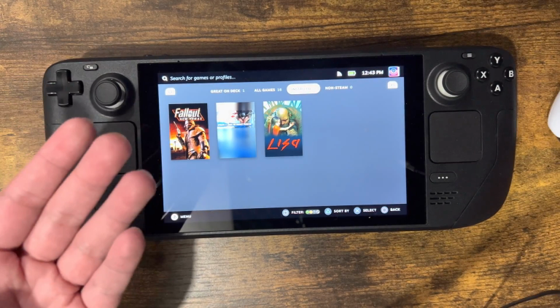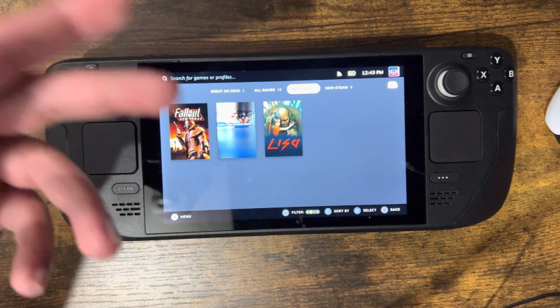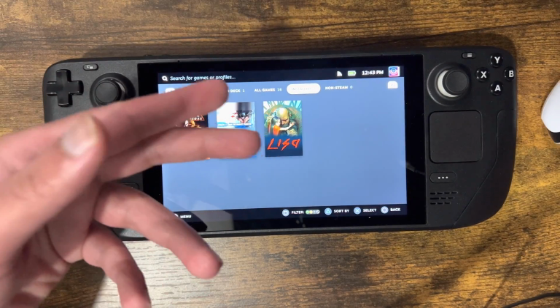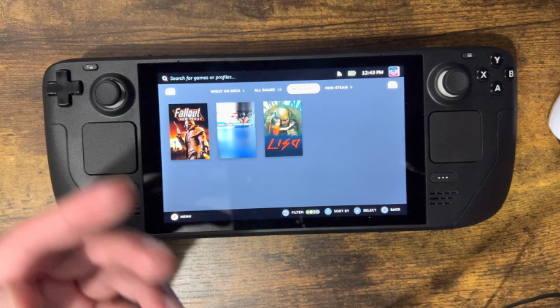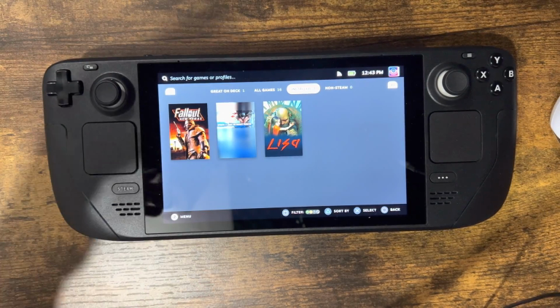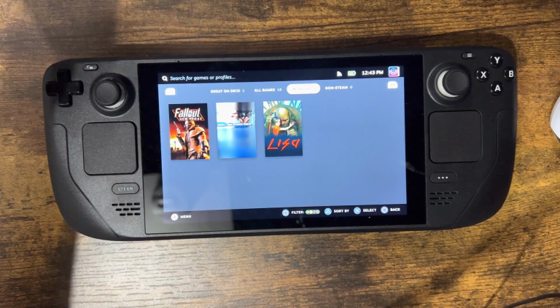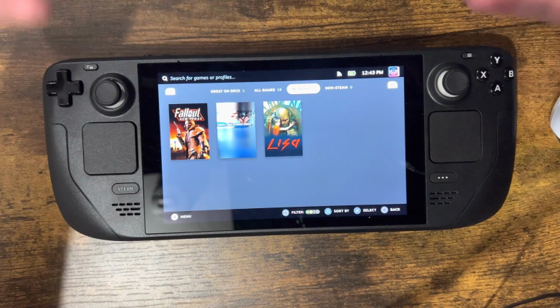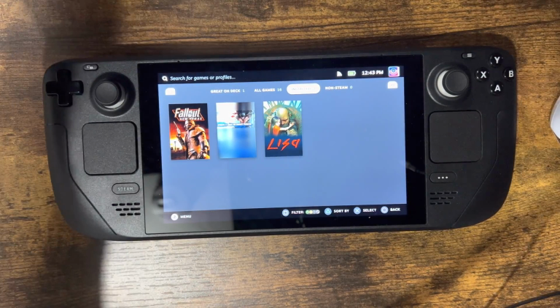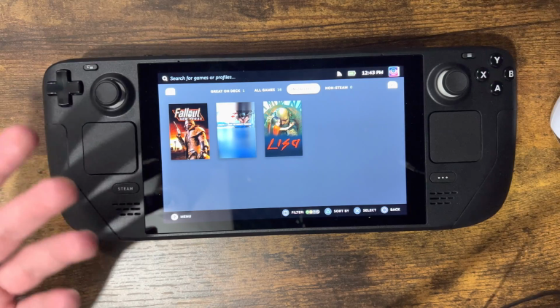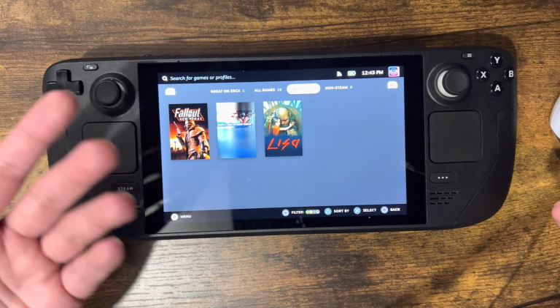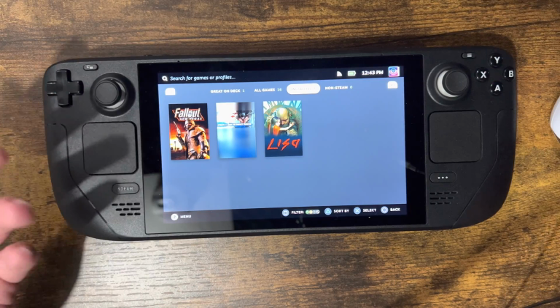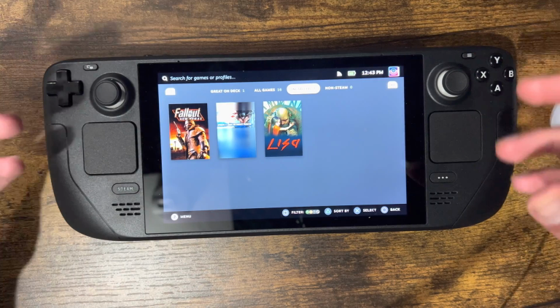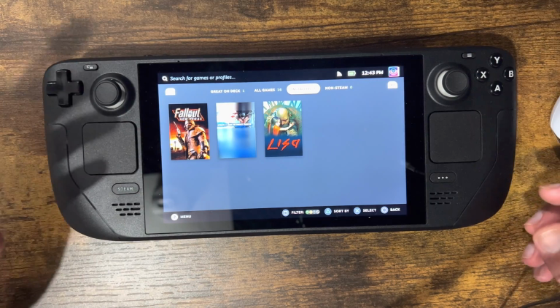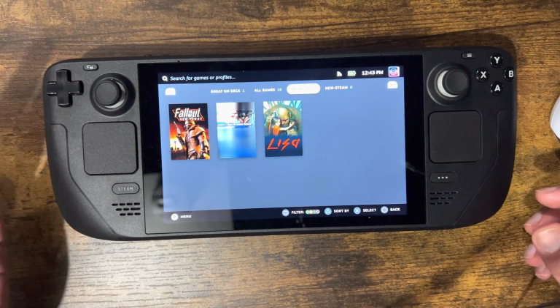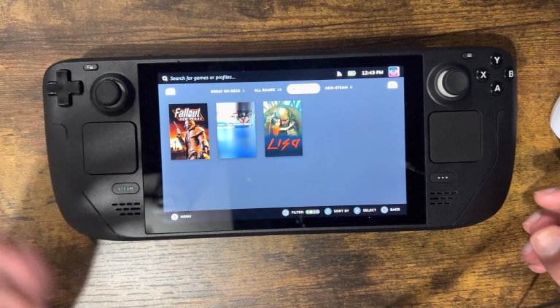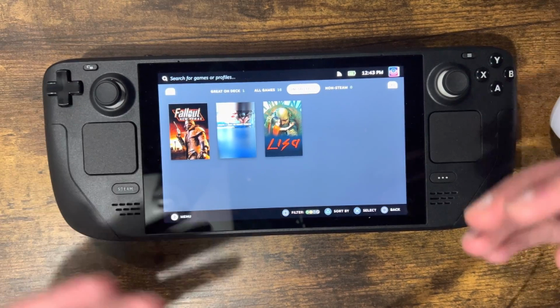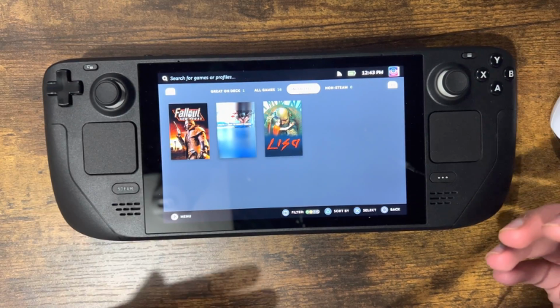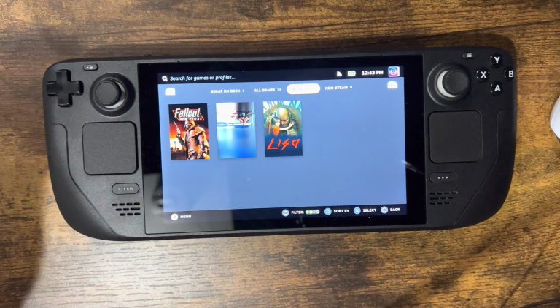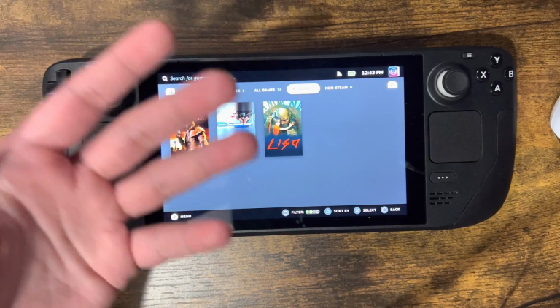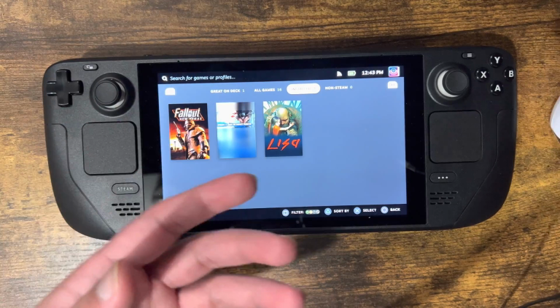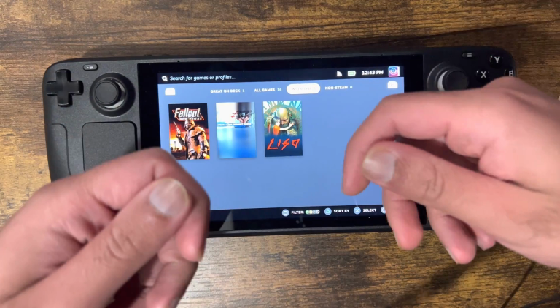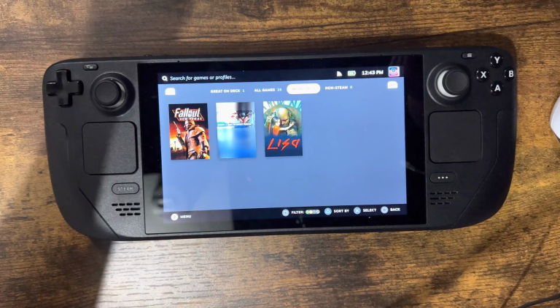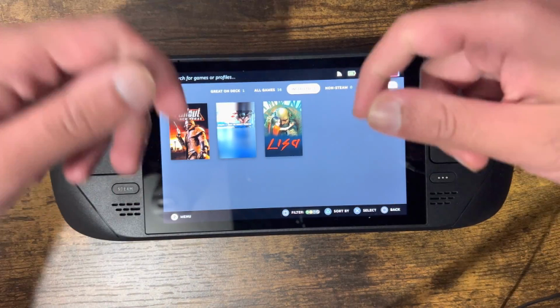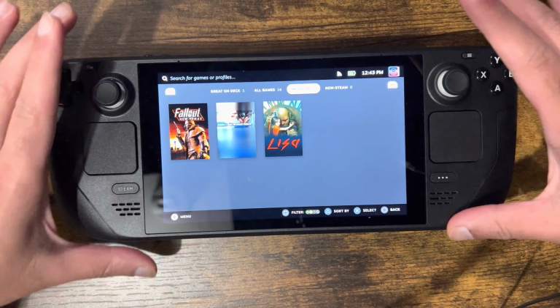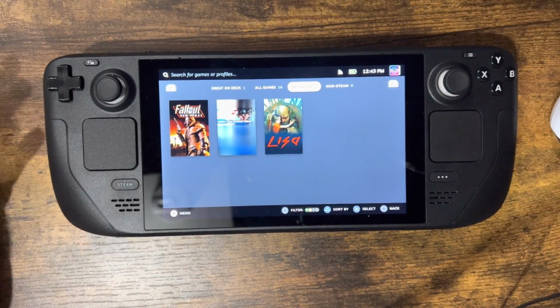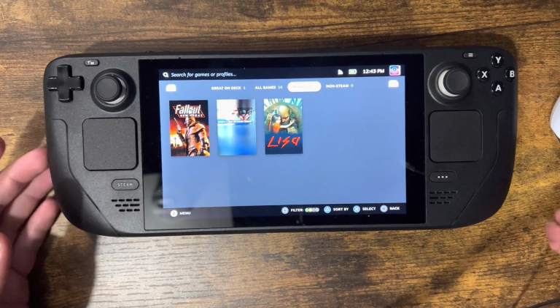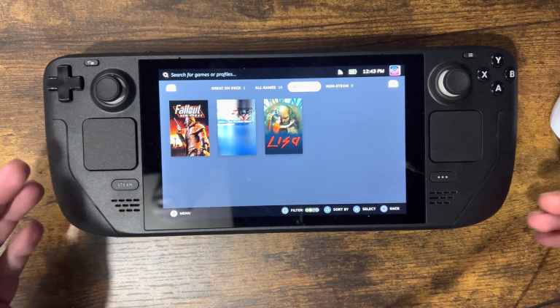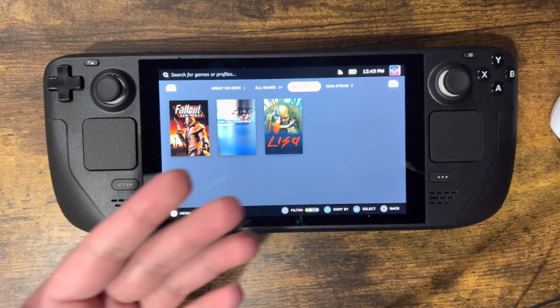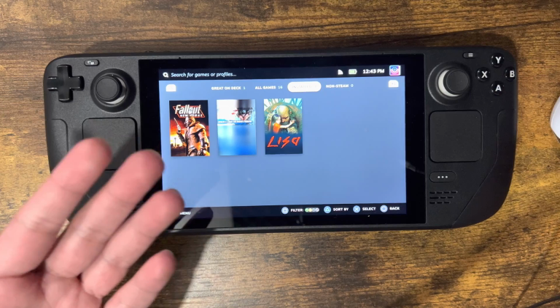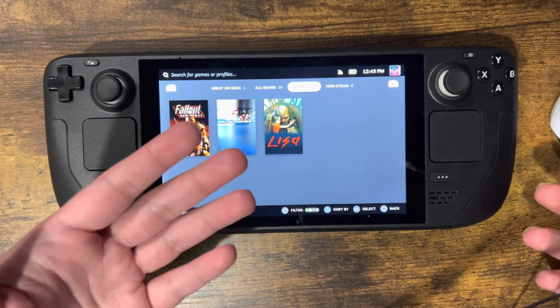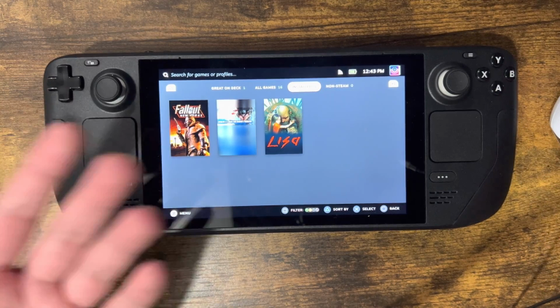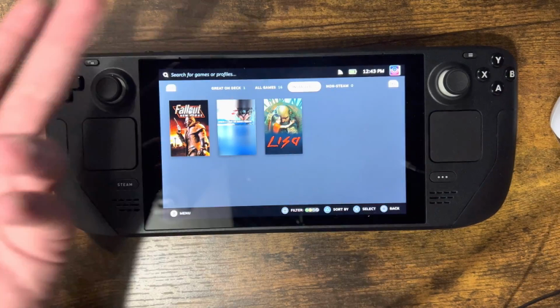If you wanted to dock it or plug it in — like I usually use on the treadmill — you'd want a separate controller since you can't detach the sides like on a Switch. So connecting an Xbox or PlayStation 5 controller is a great option for the Steam Deck.